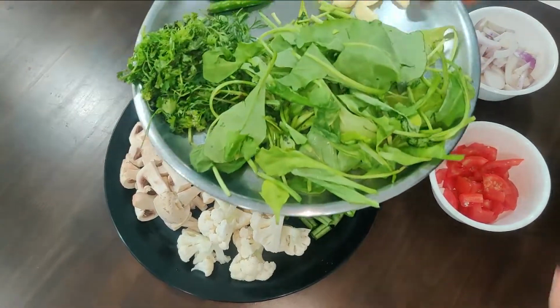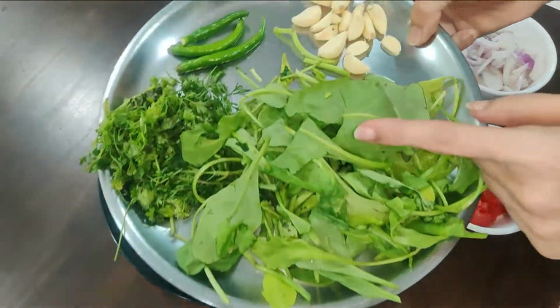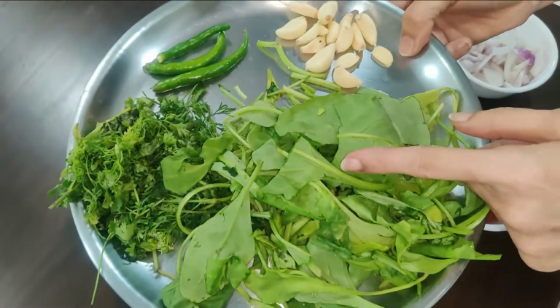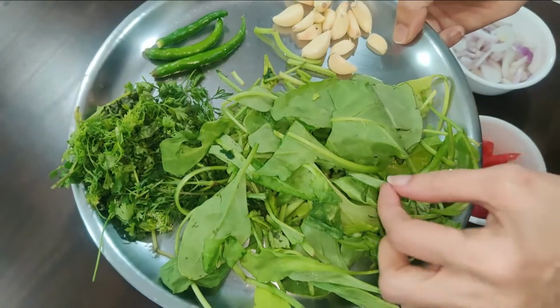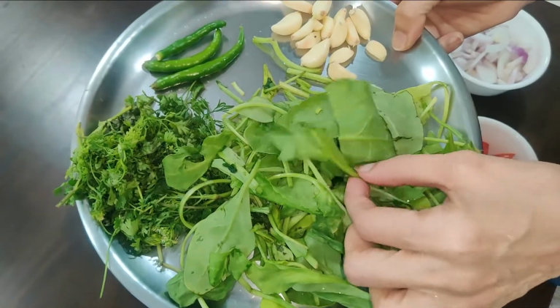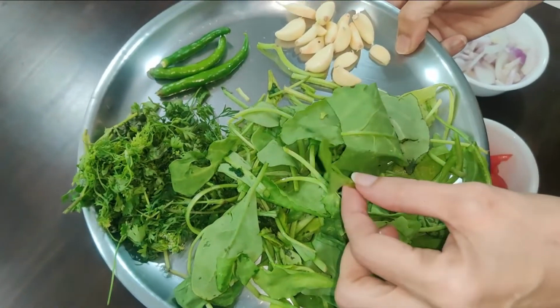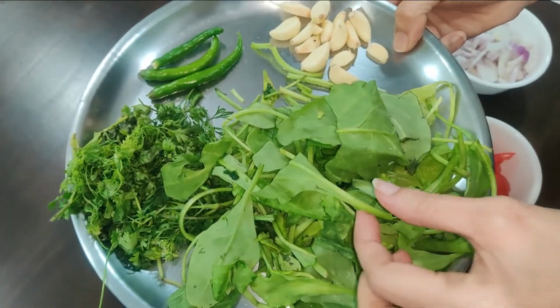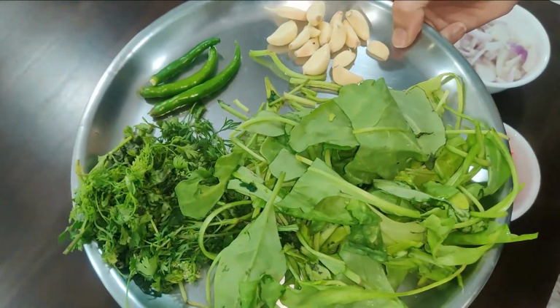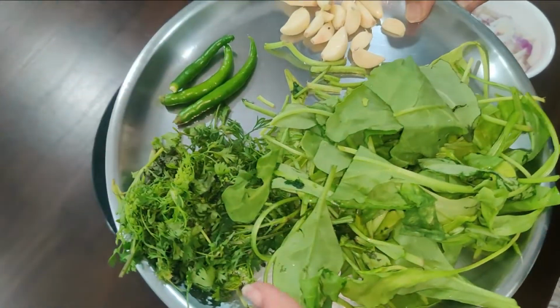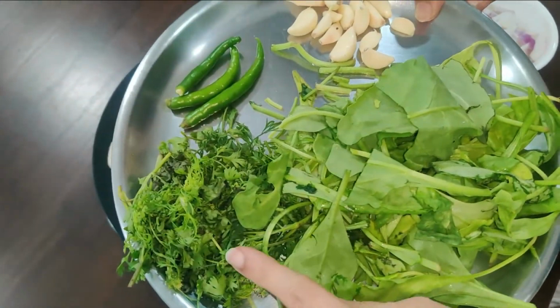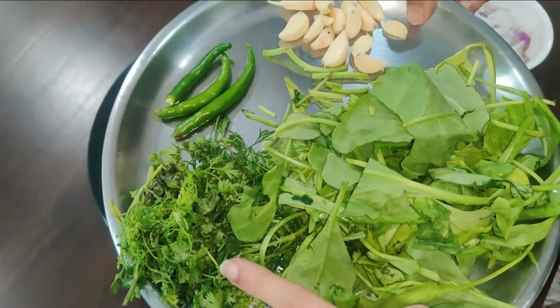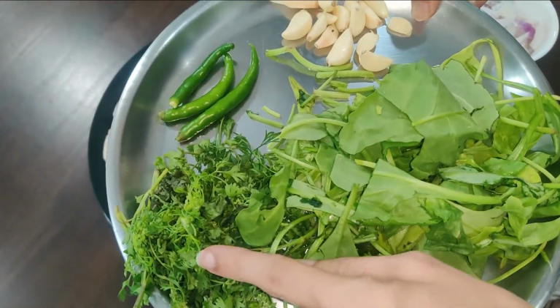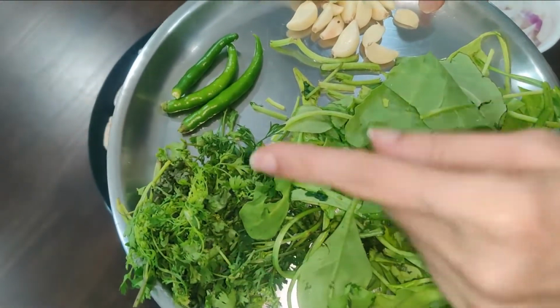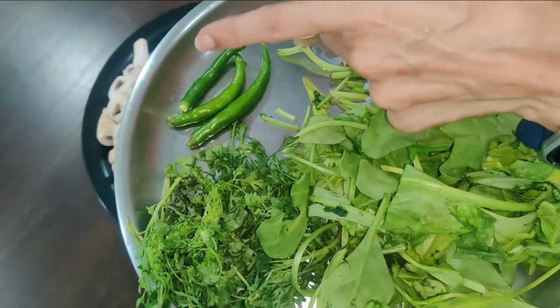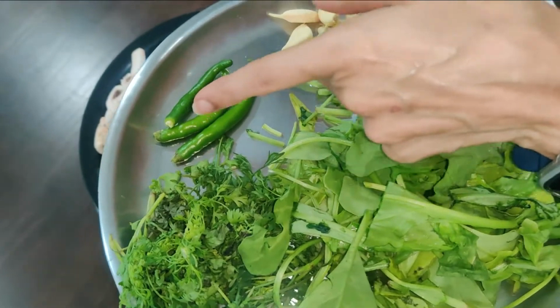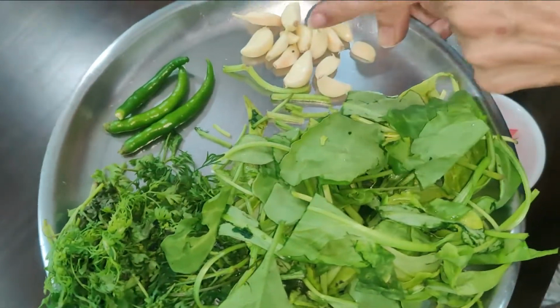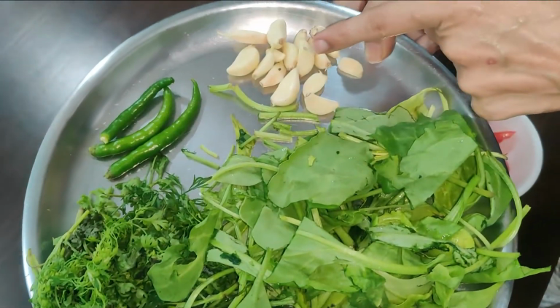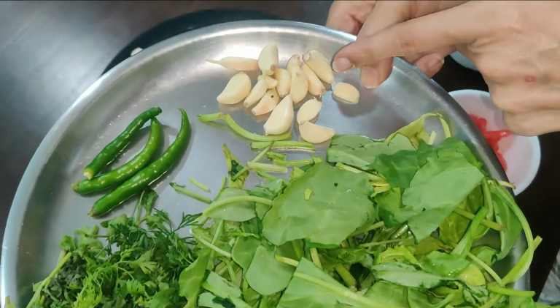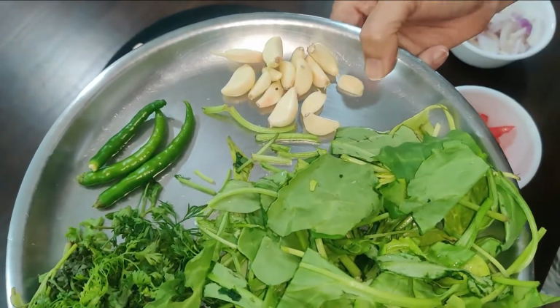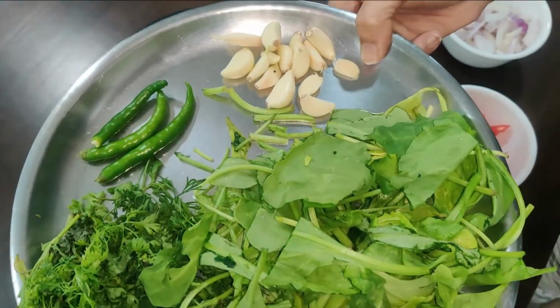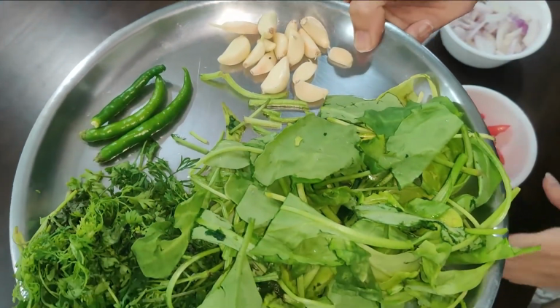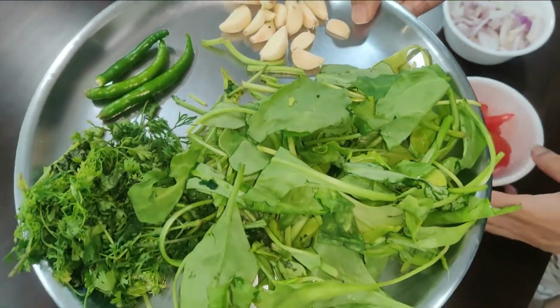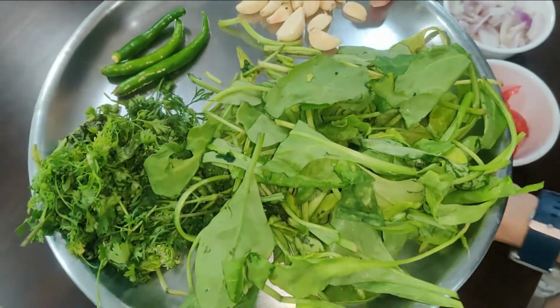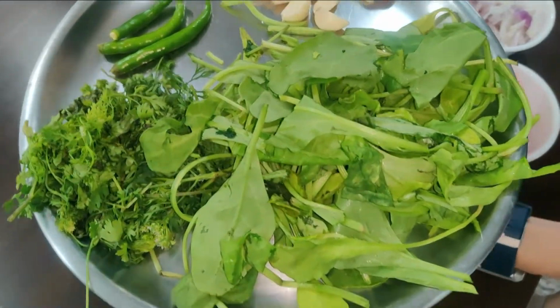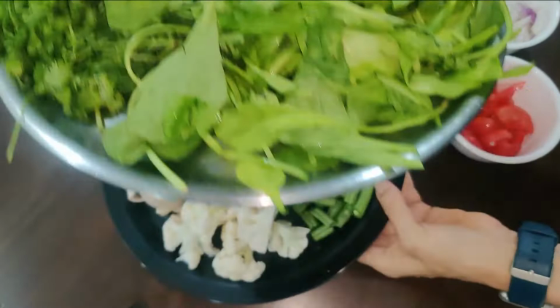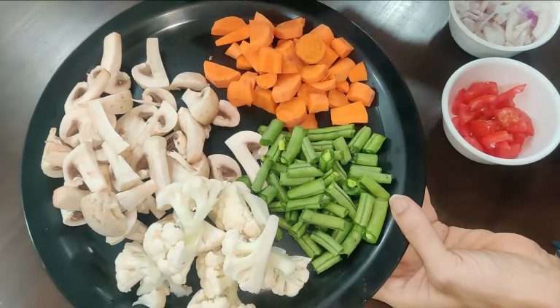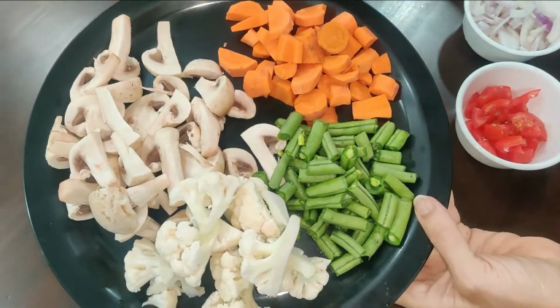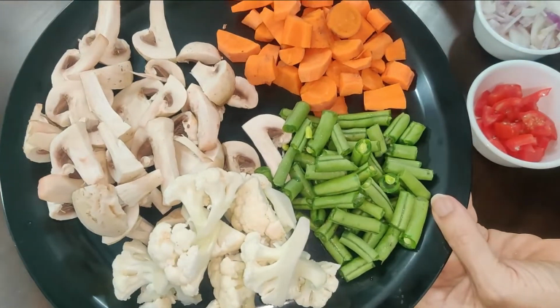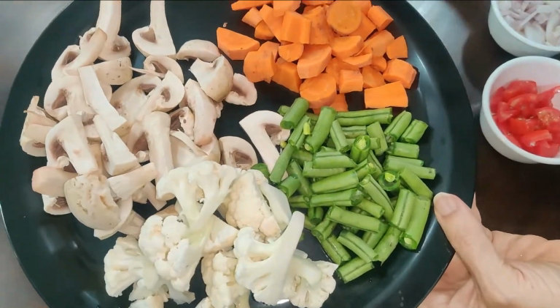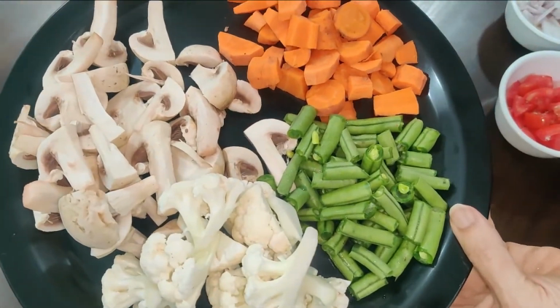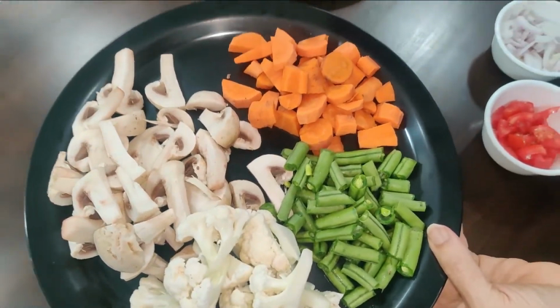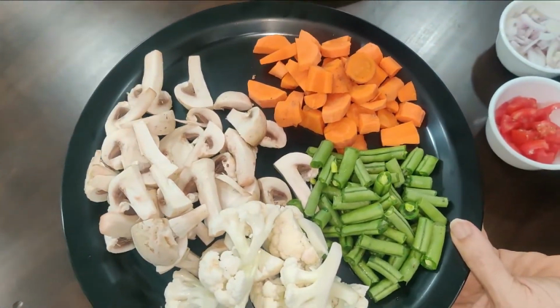I took a bit of Palak, a bit of Dhoya Sukhaya and cut it randomly. I also took a bit of Dhania Pata, 3 green chilies (Hari Mirch), and 1-2 cloves of garlic (Lassun). We will keep these things aside.